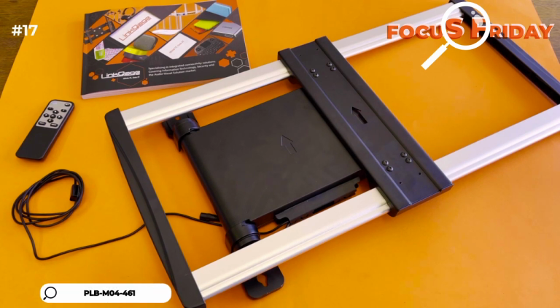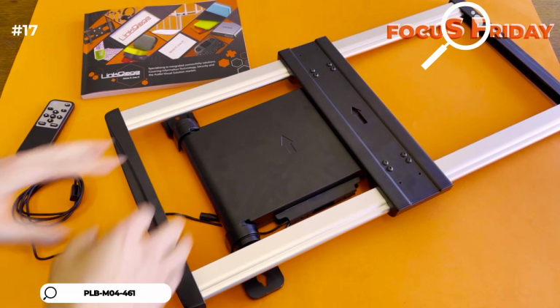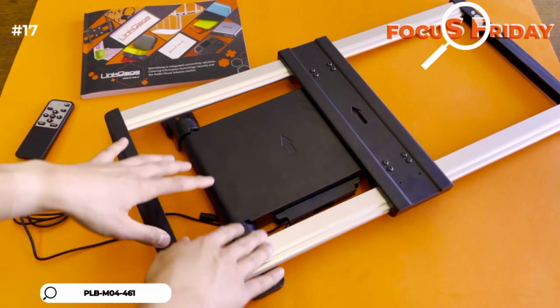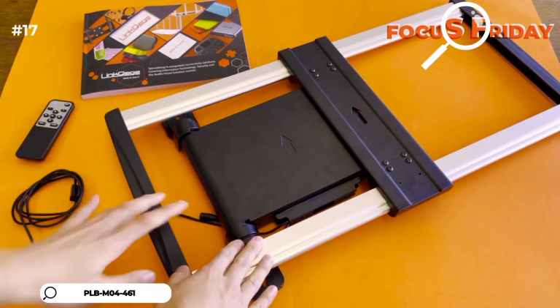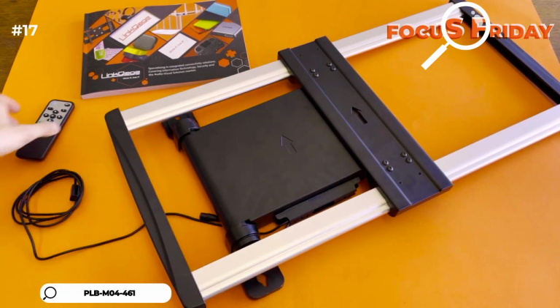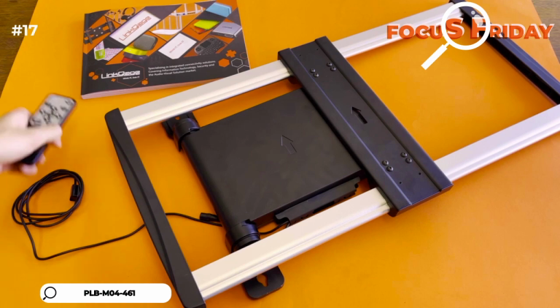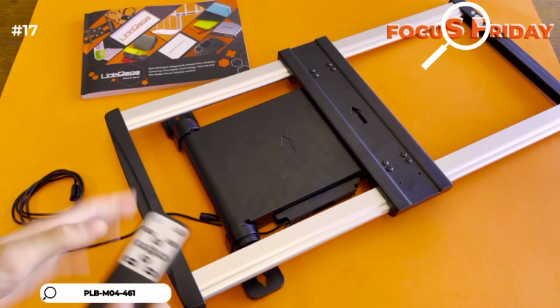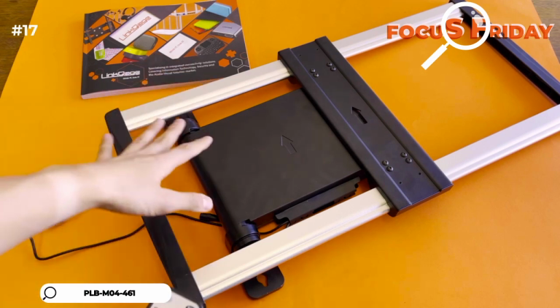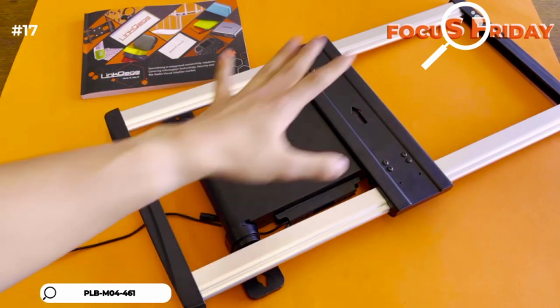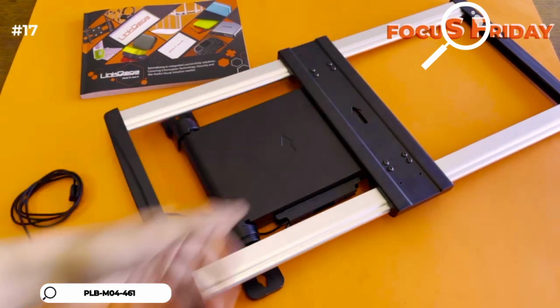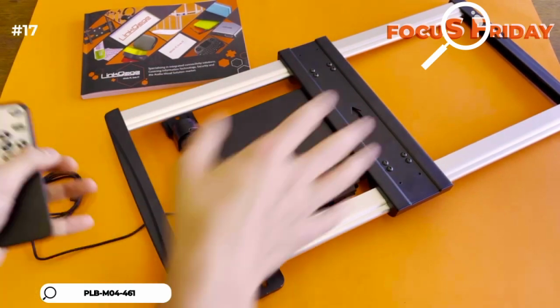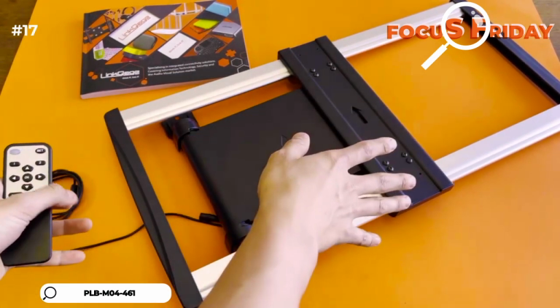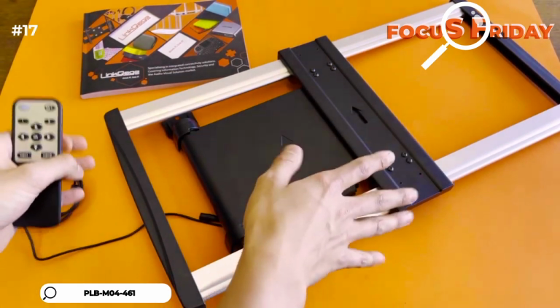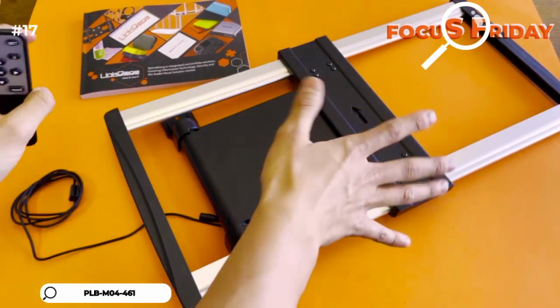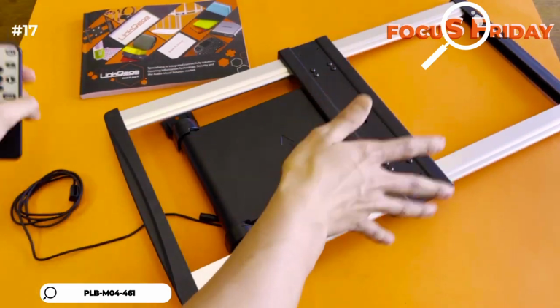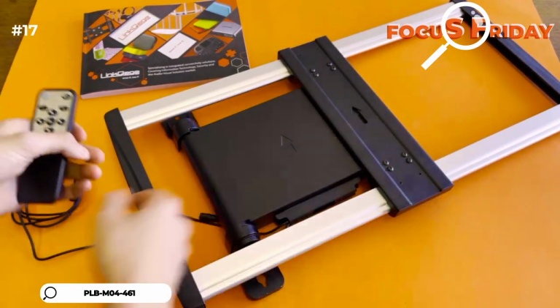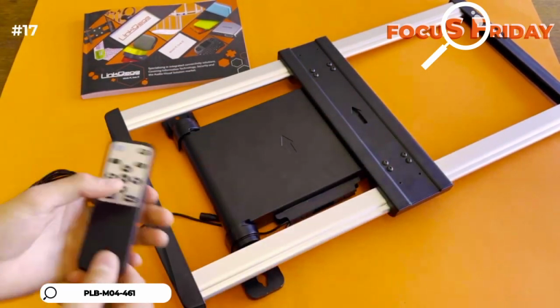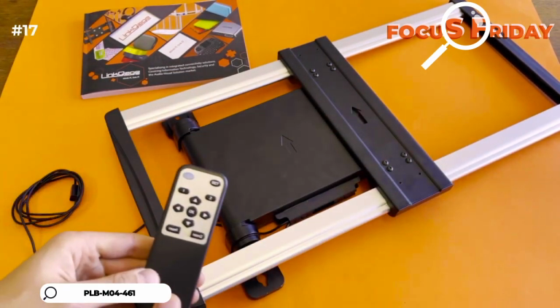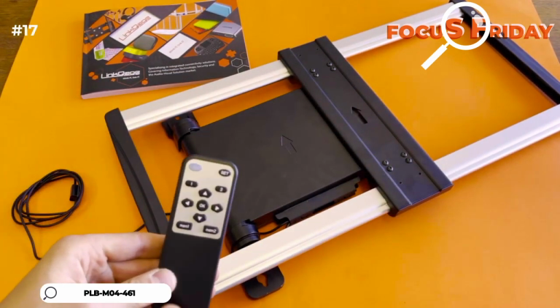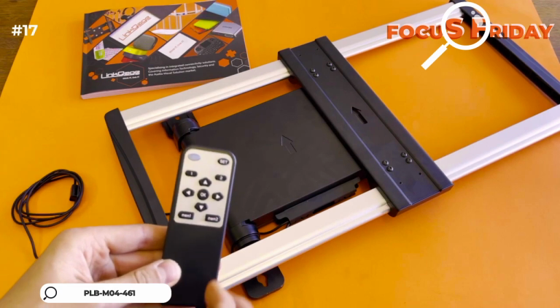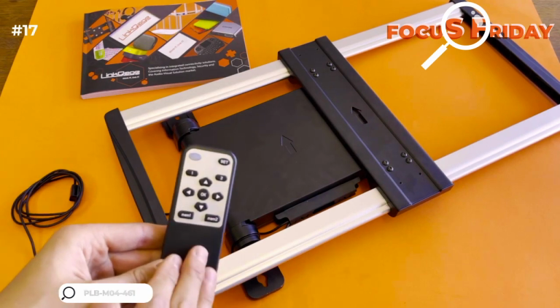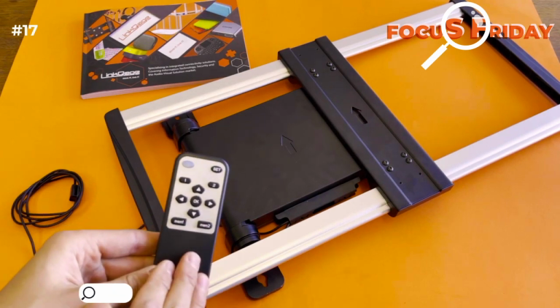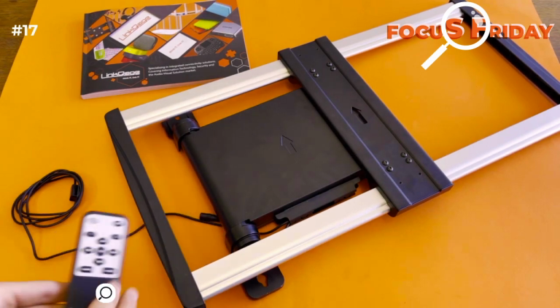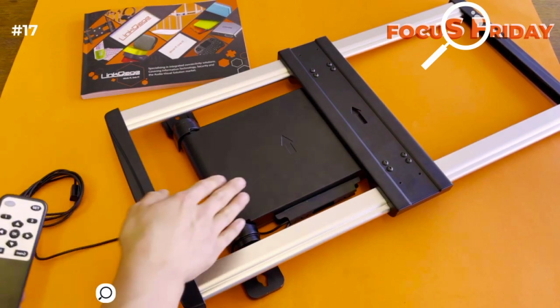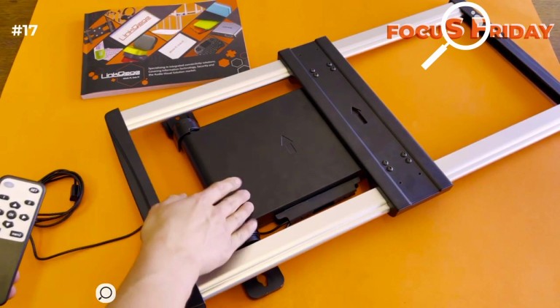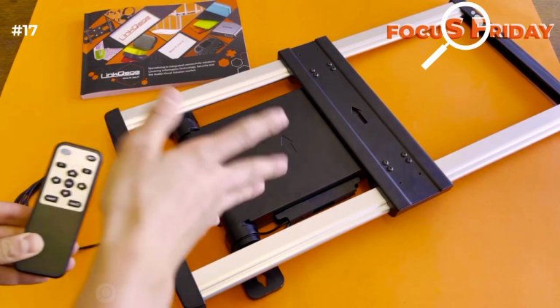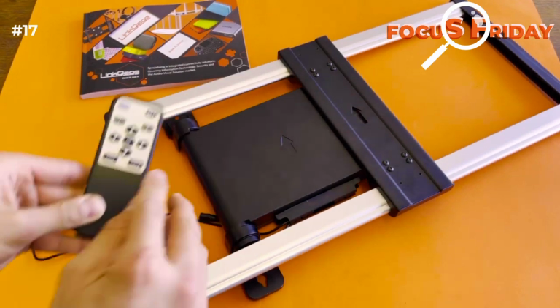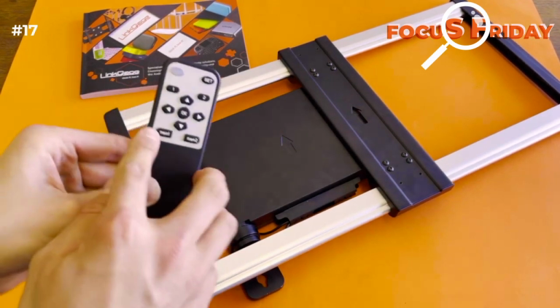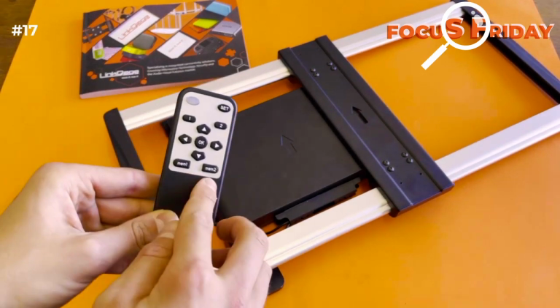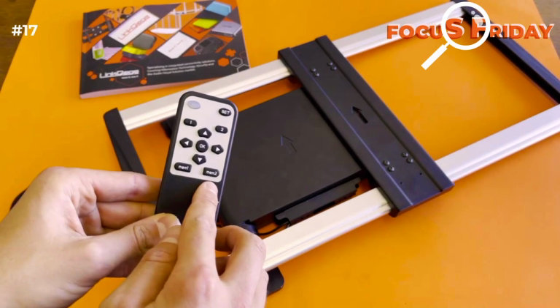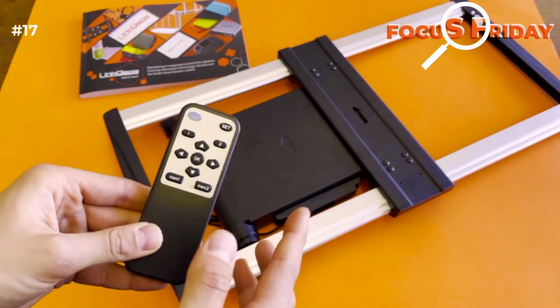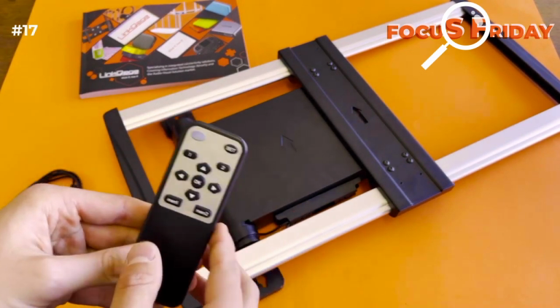Well, when you mount it and it's all mounted in, you have your television screen right there. You have a remote for it and you can retract it, you can set memories for it — it's really cool that way.